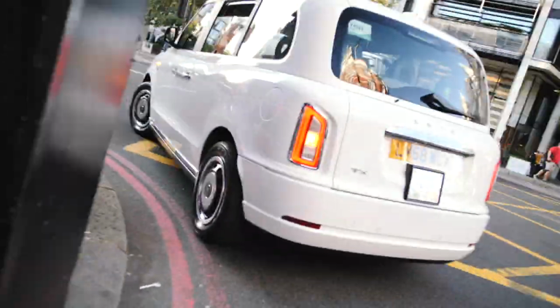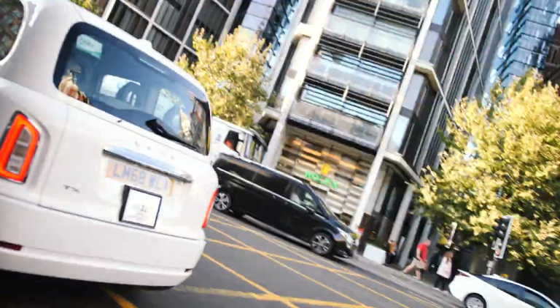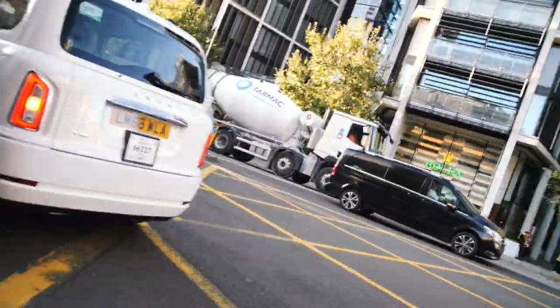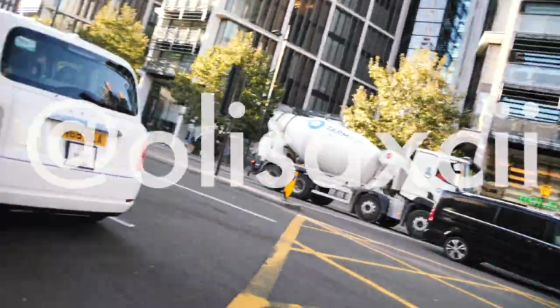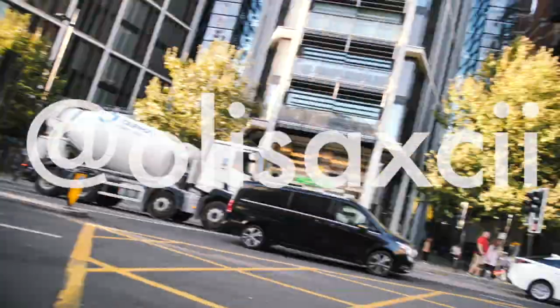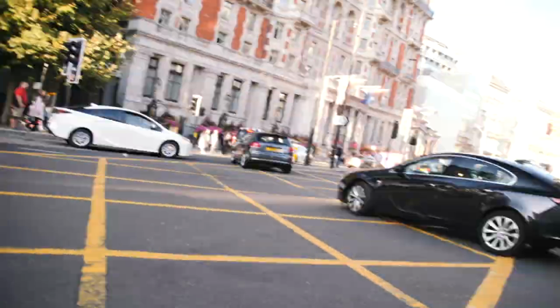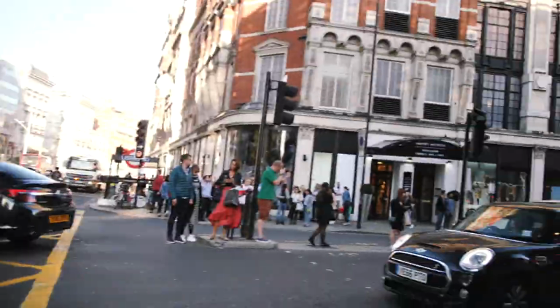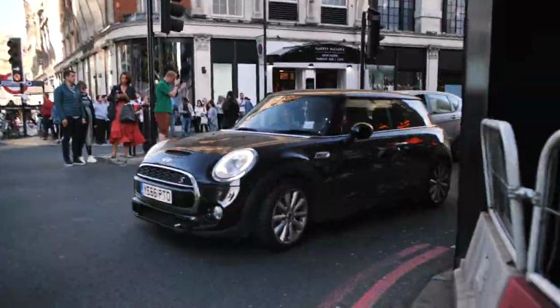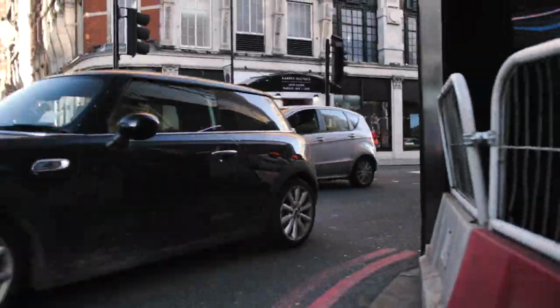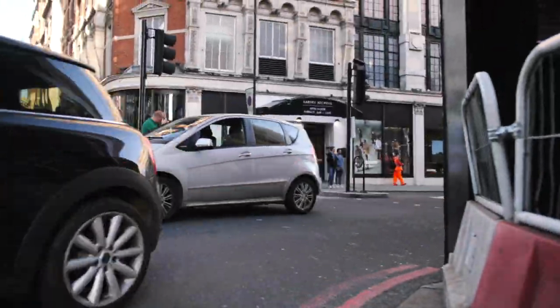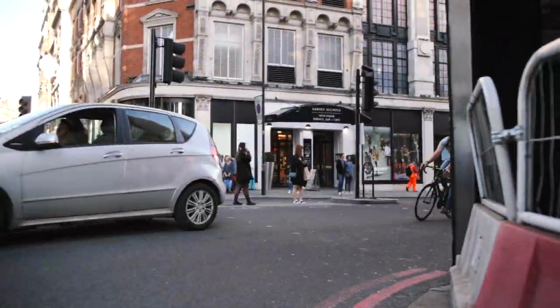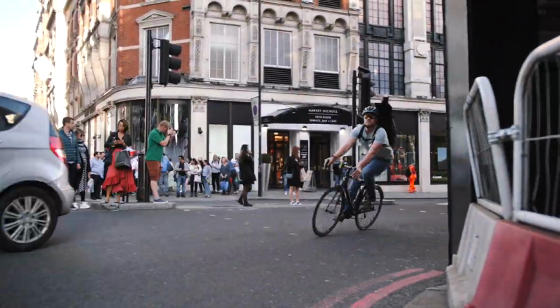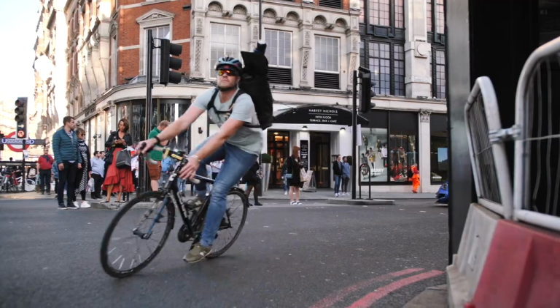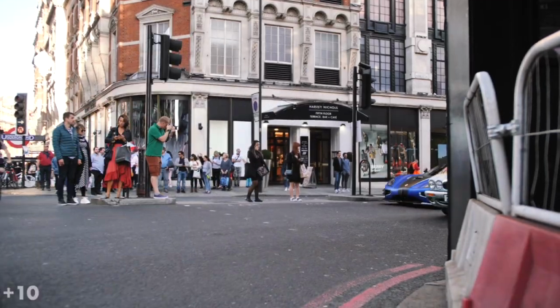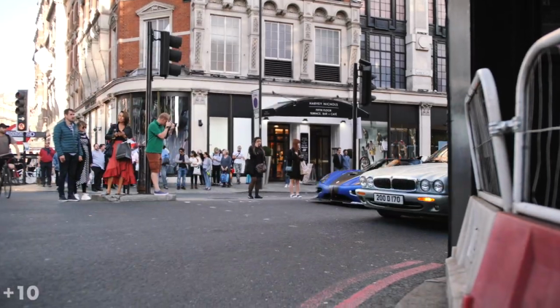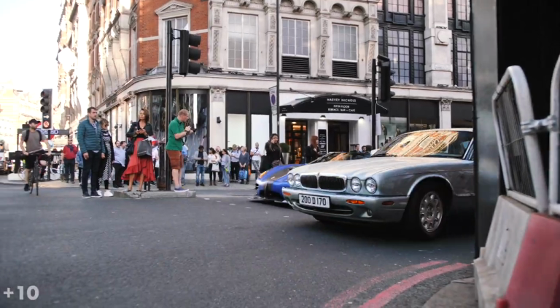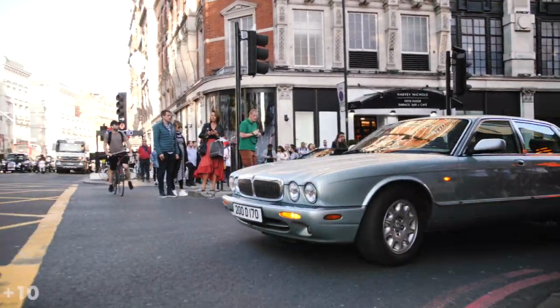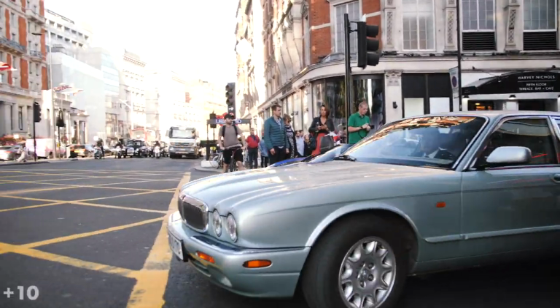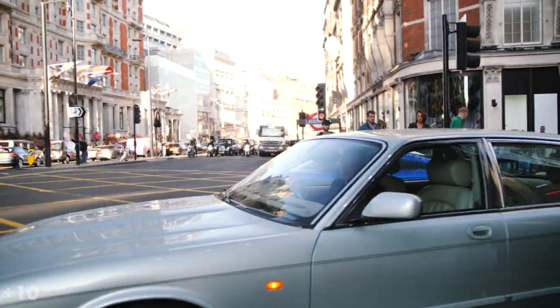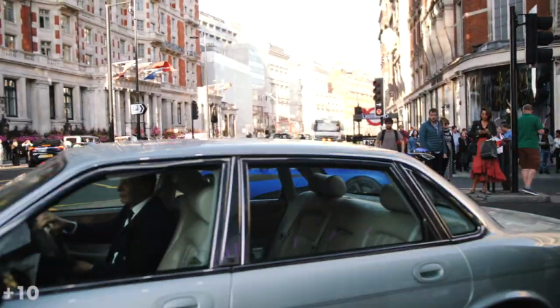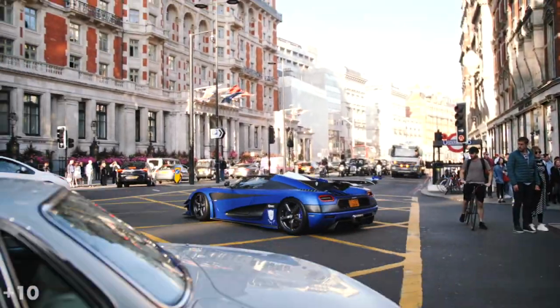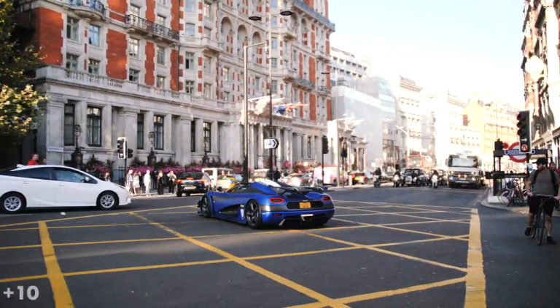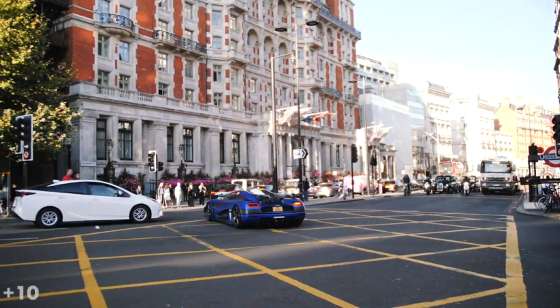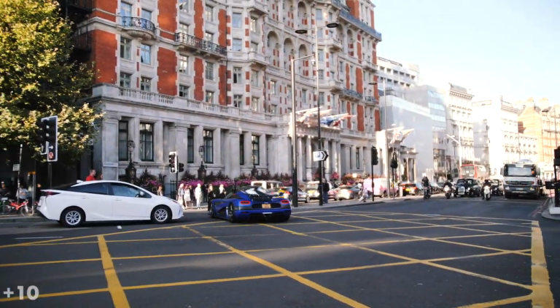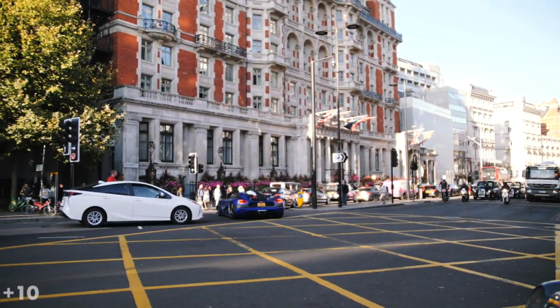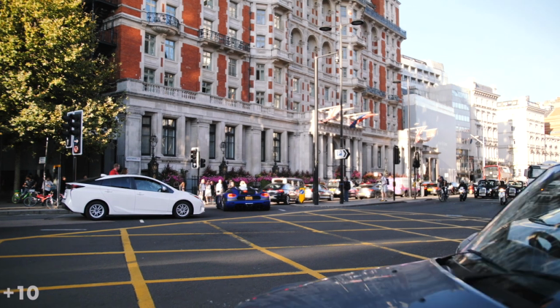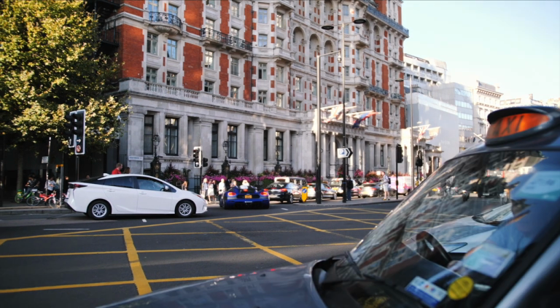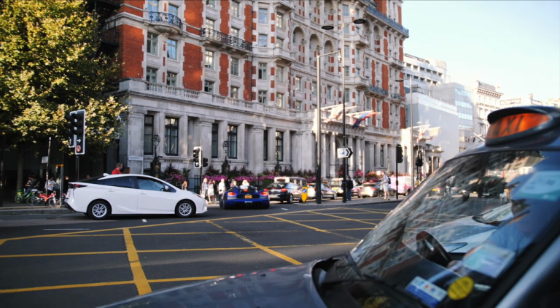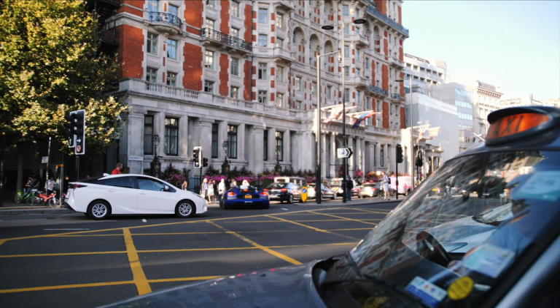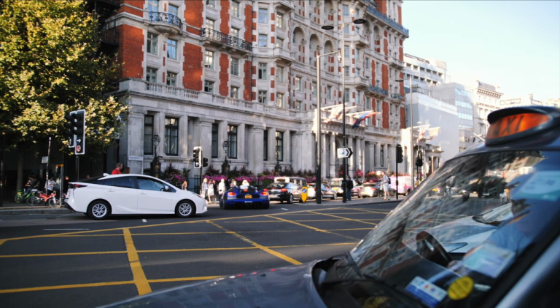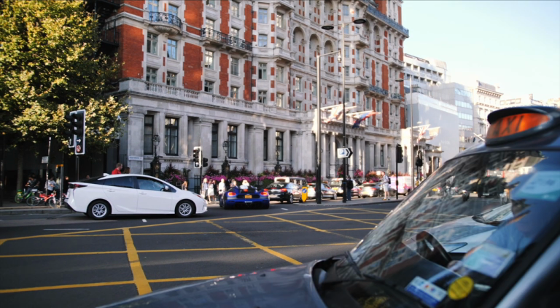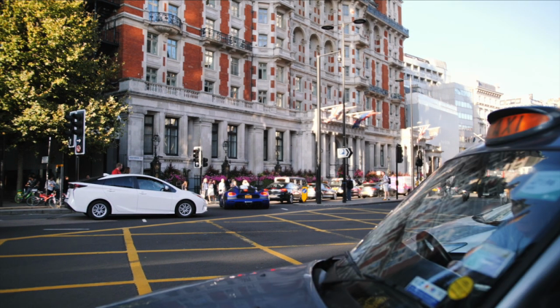I arrived at Sloane Street and Ollie Sachse's Koenigsegg 1-to-1 just came out of nowhere. That's what I call a good beginning to a spotting session. It drove past in the direction of Mayfair.